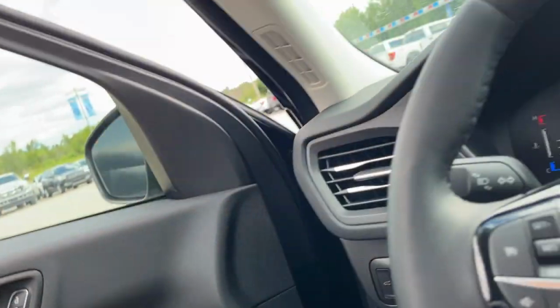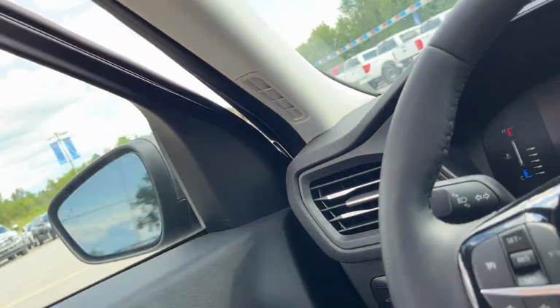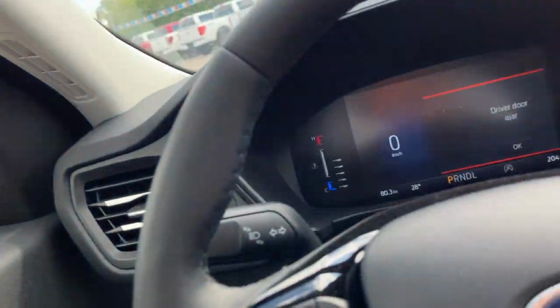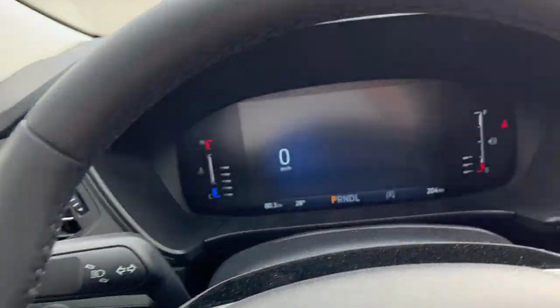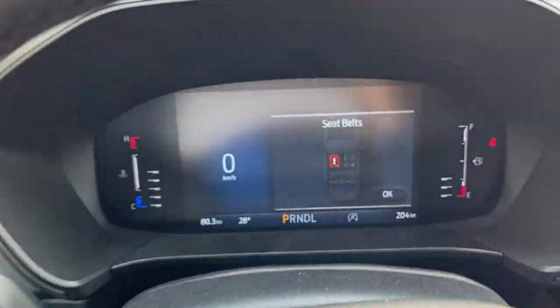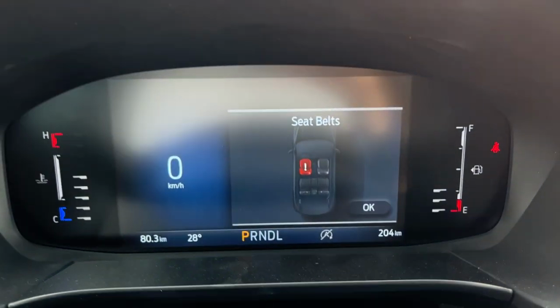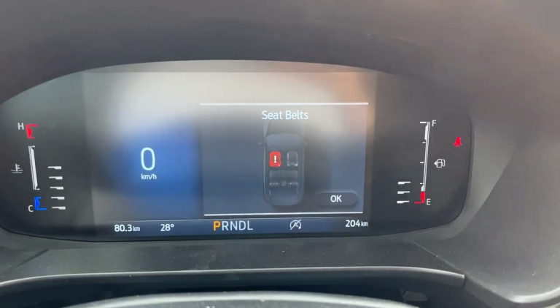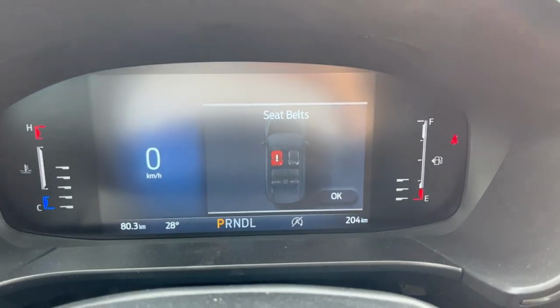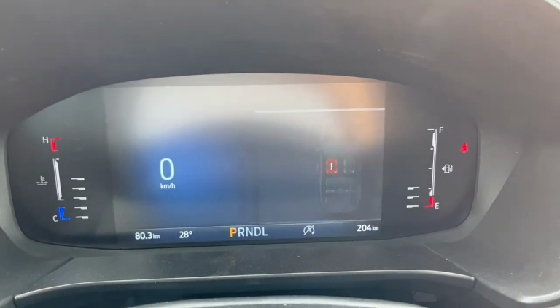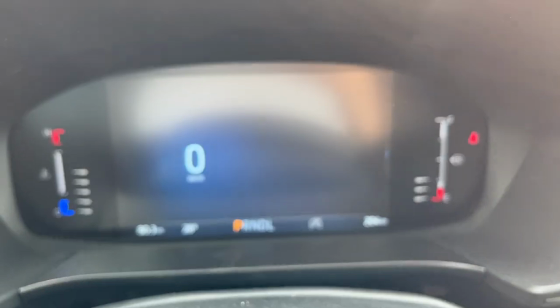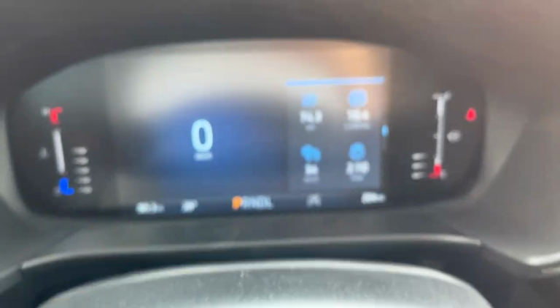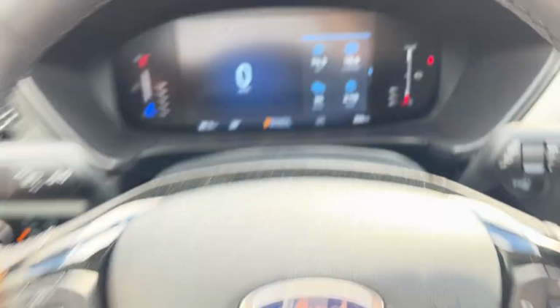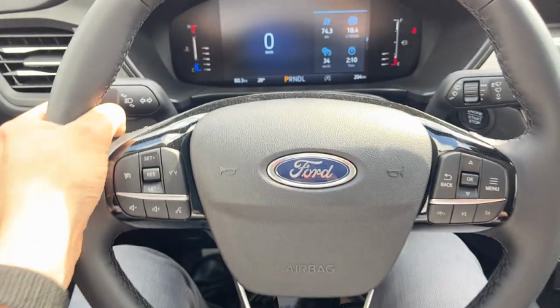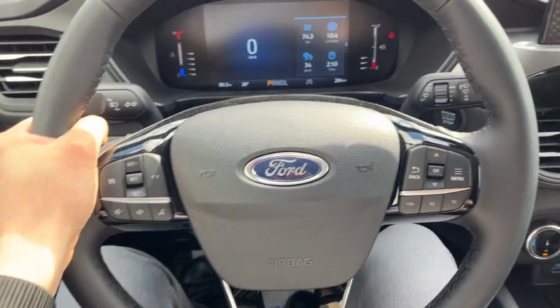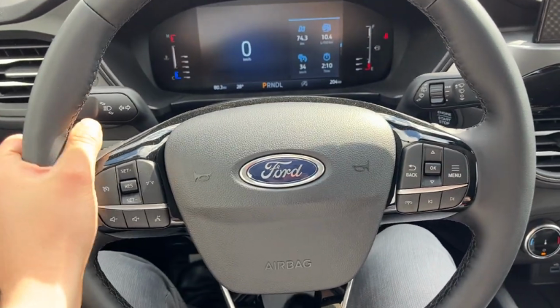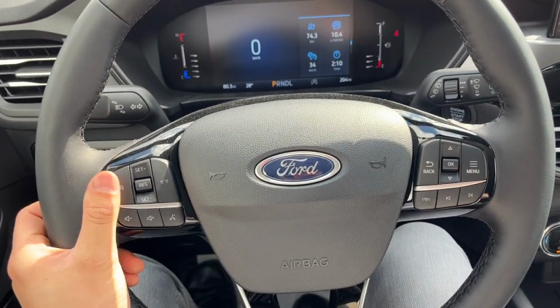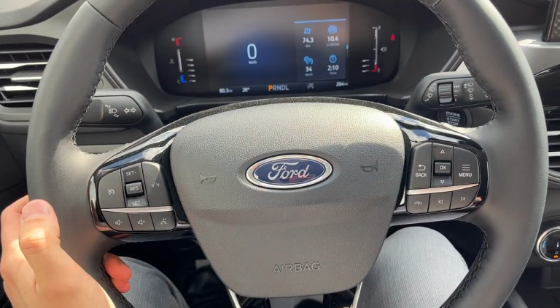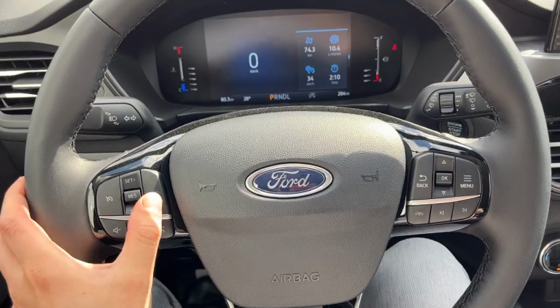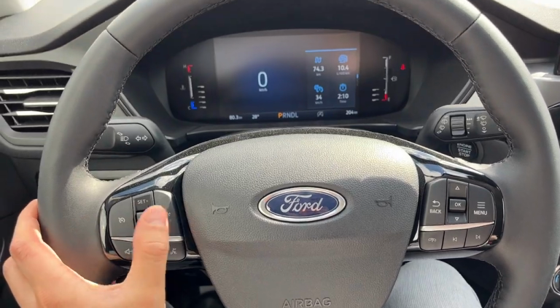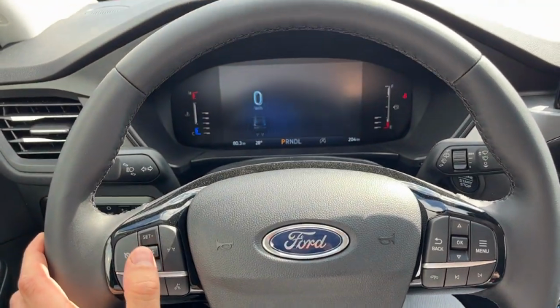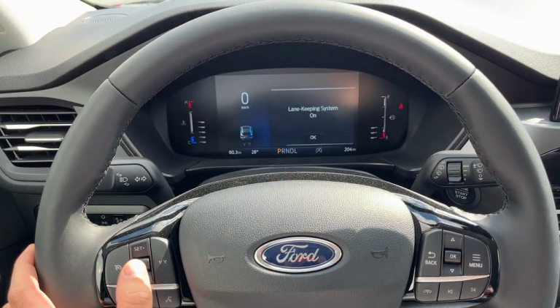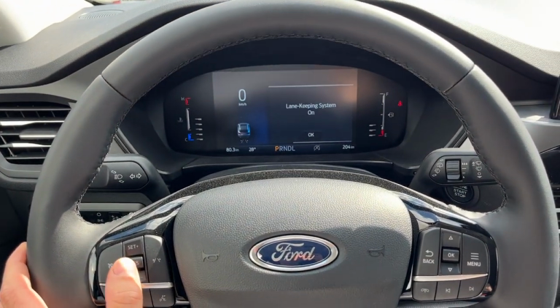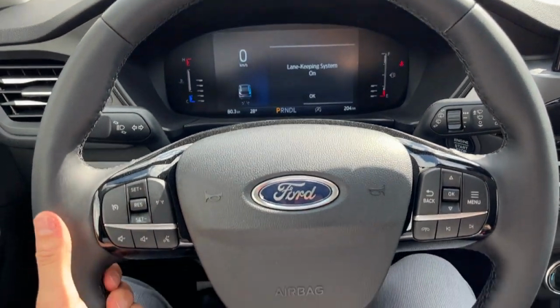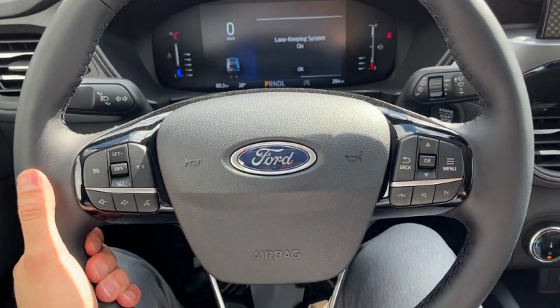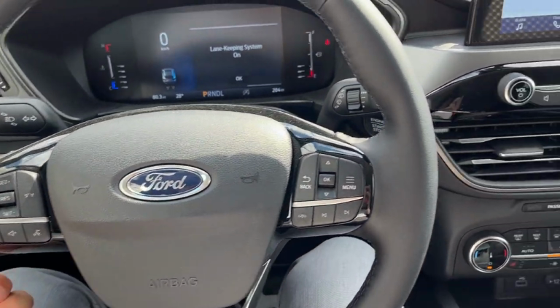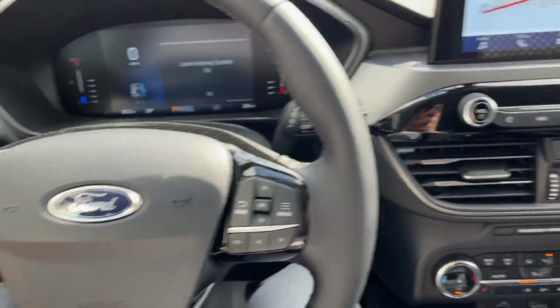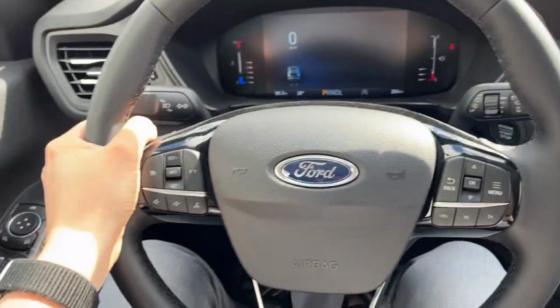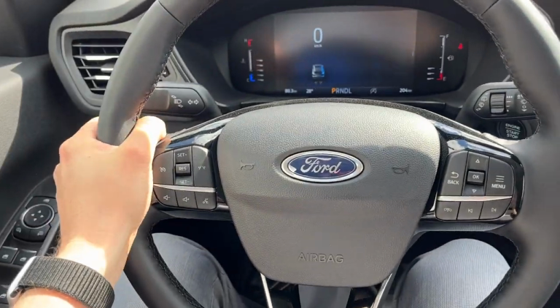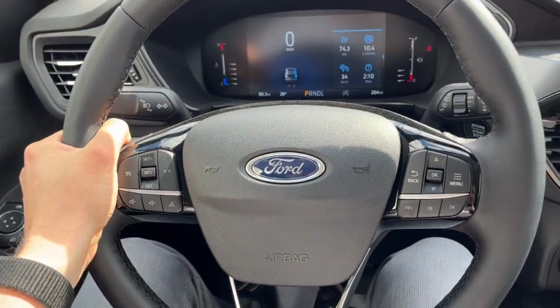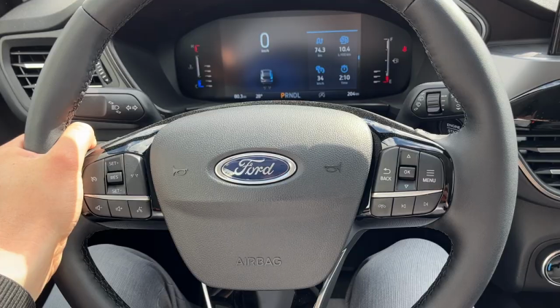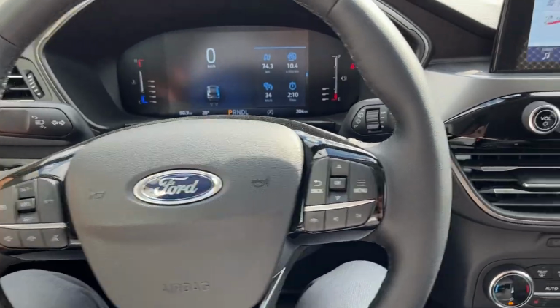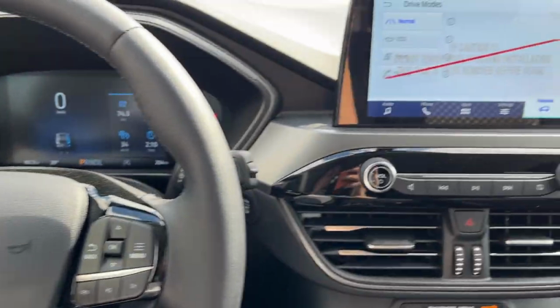Stepping into the vehicle, you do have that digital display right behind the steering wheel, which is customizable. The steering wheel itself is really comfortable — you have cruise control with lane keeping on here. The steering wheel is also heated with that cold weather package.